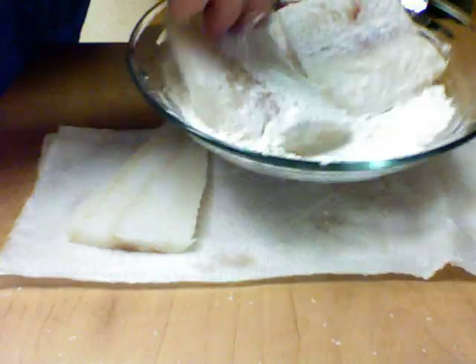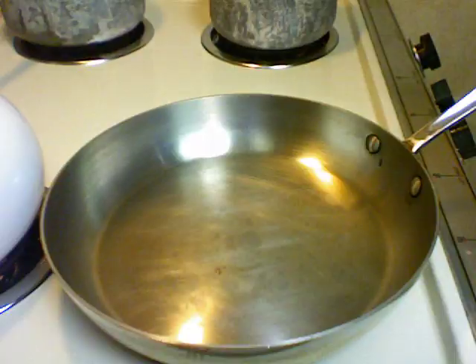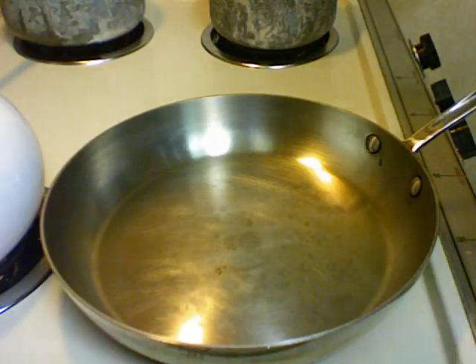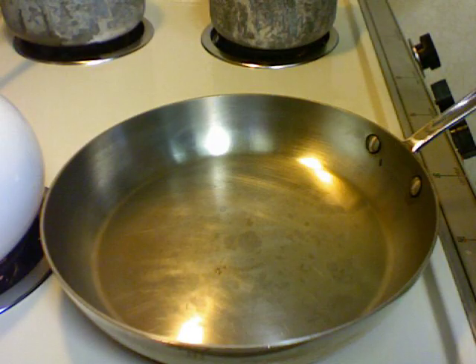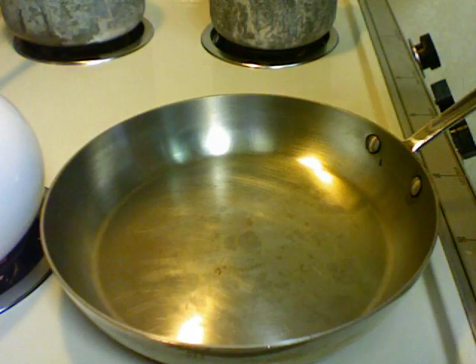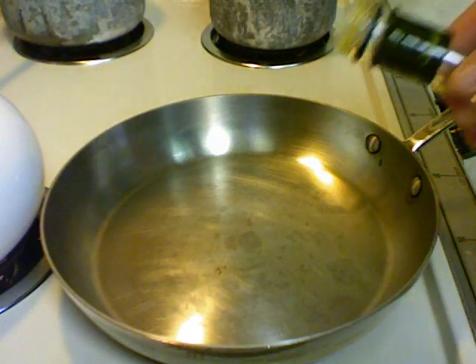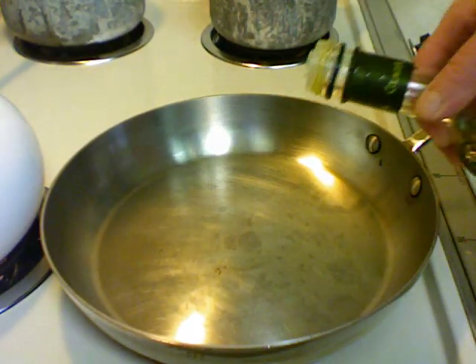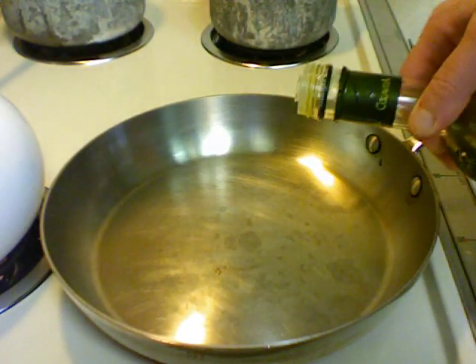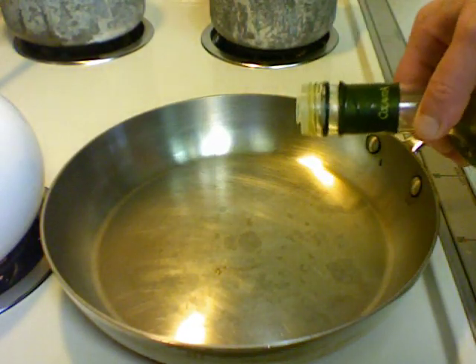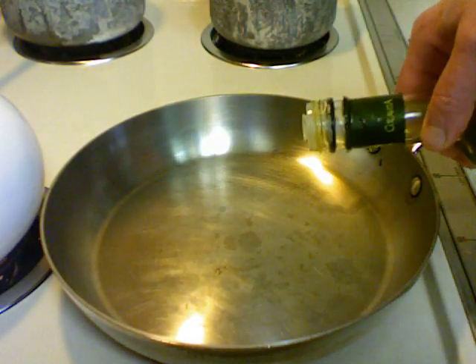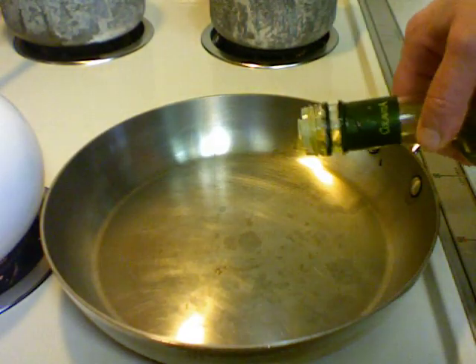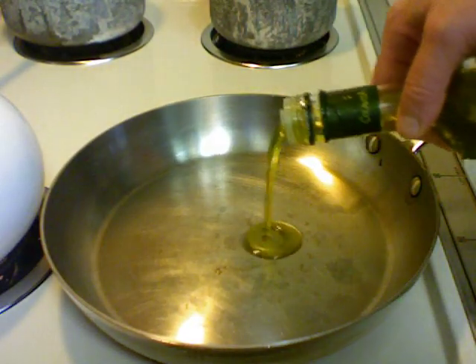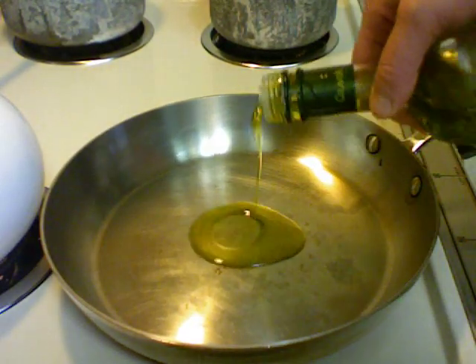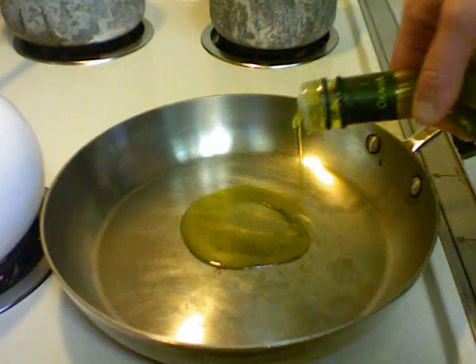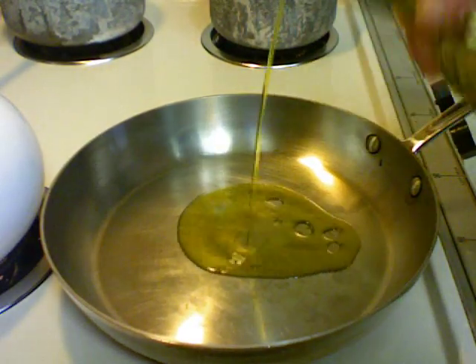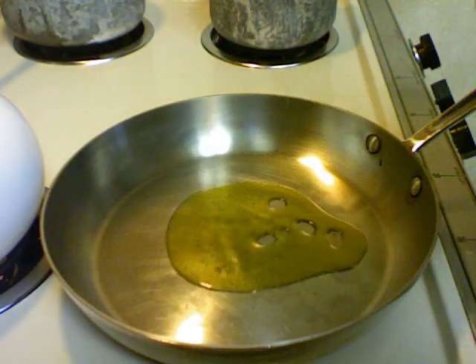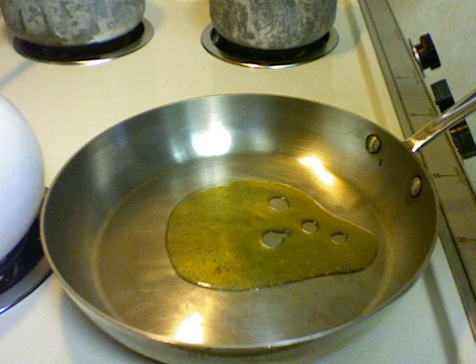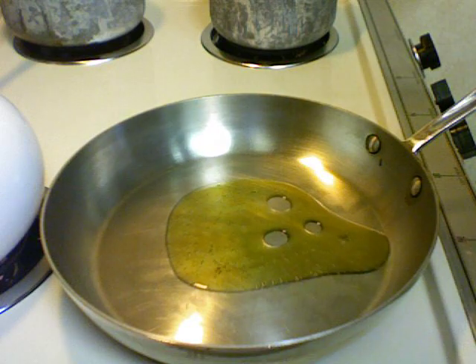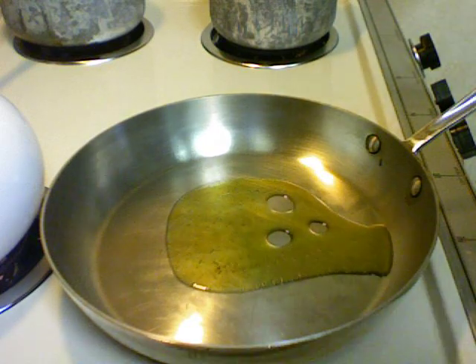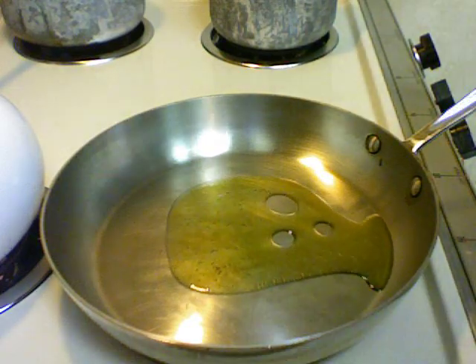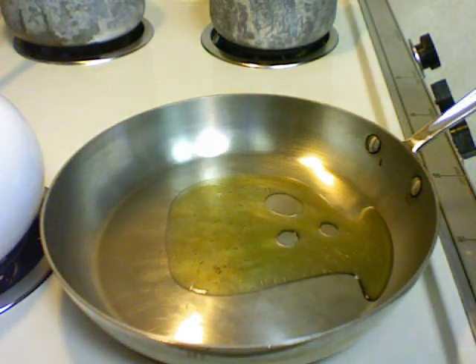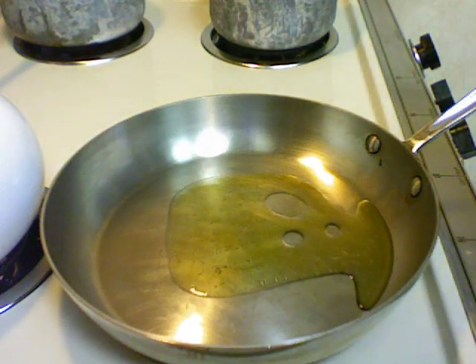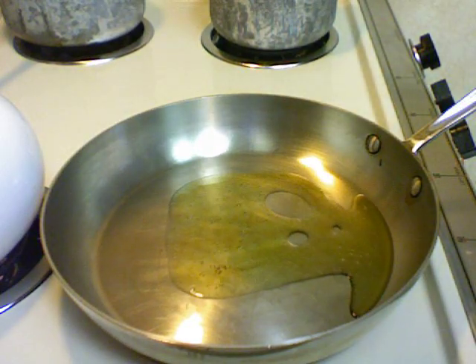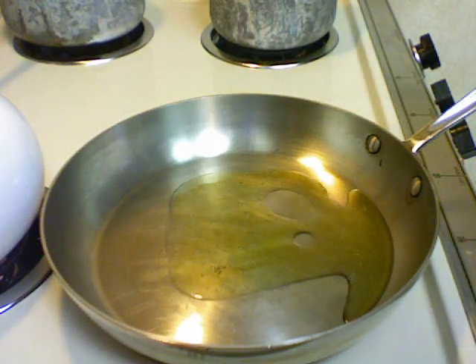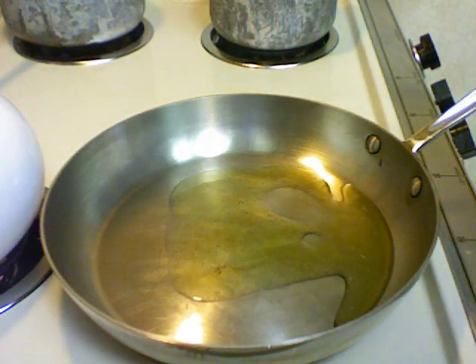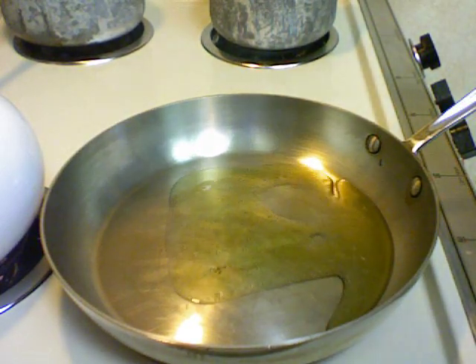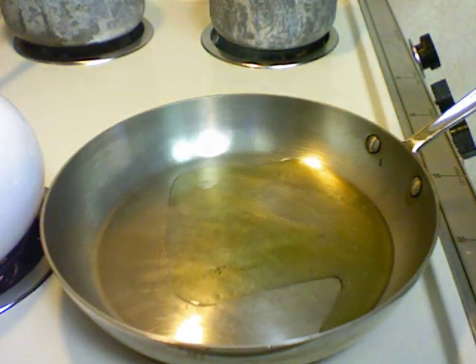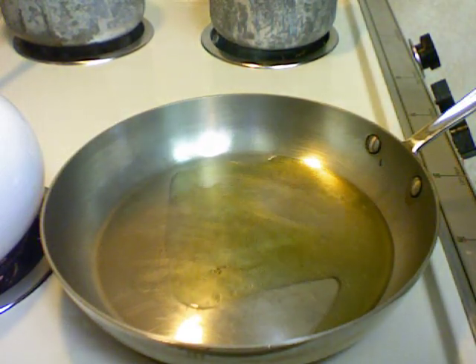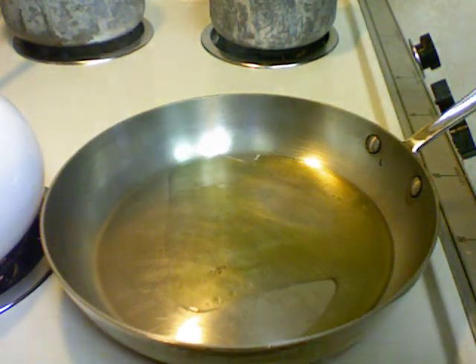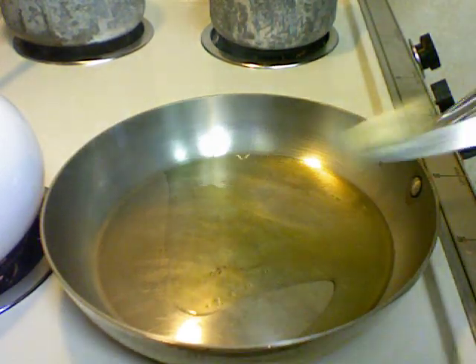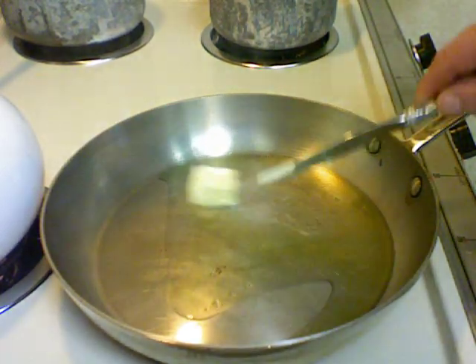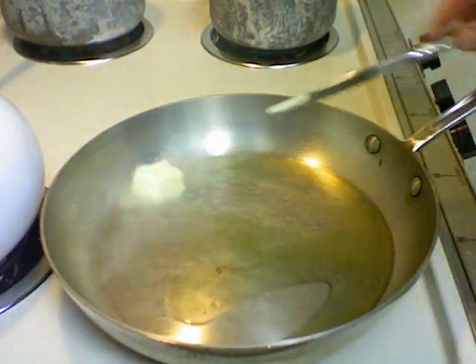I have the pan that's been heating up. I'm going to put some of the olive oil in there and some butter.